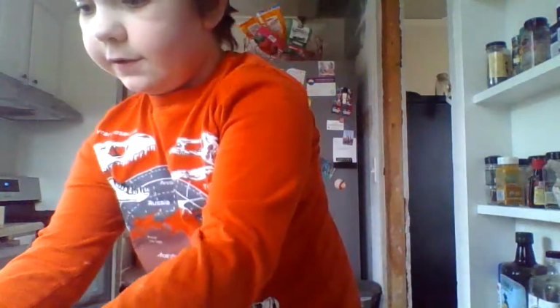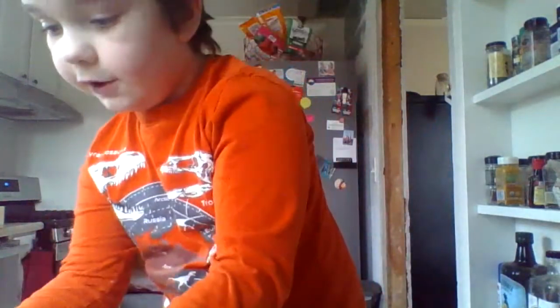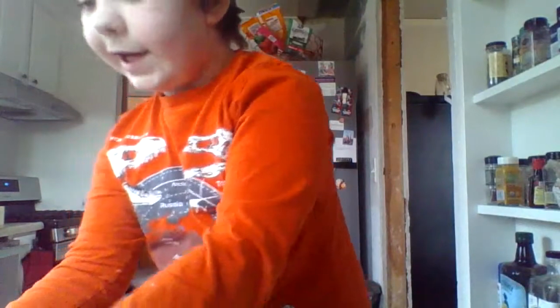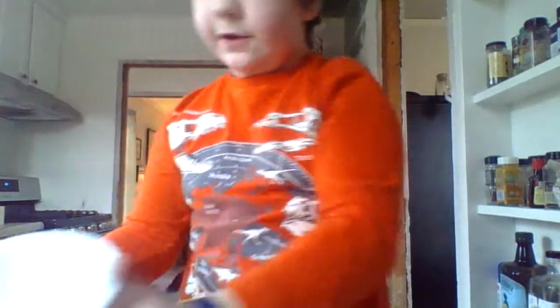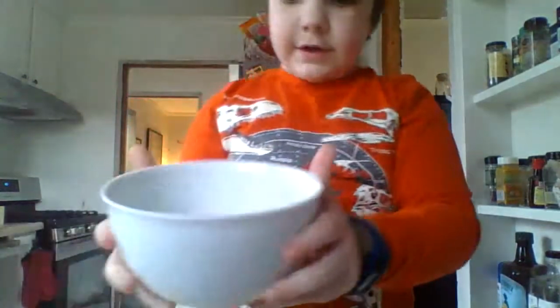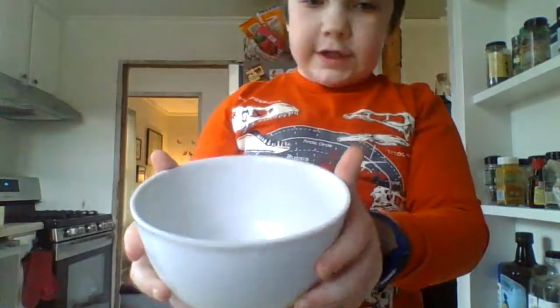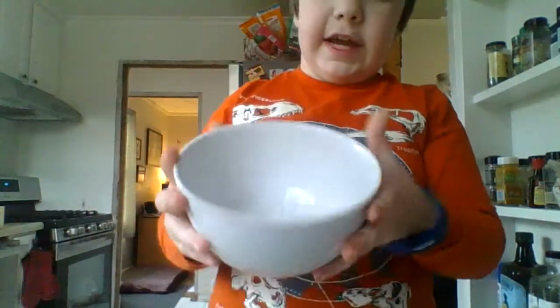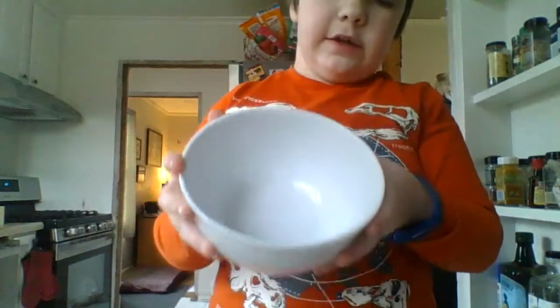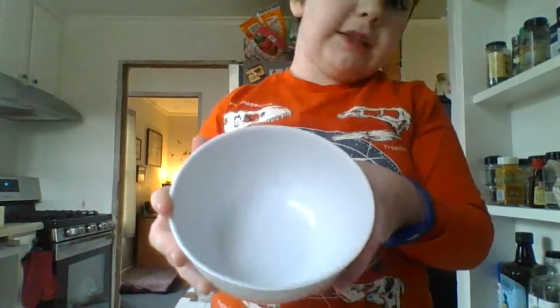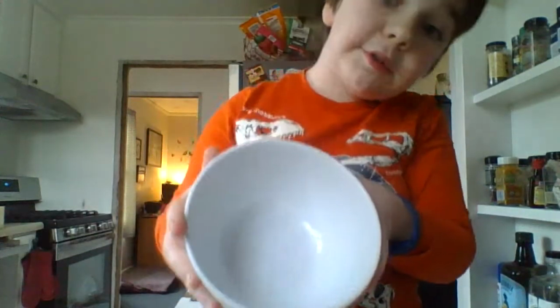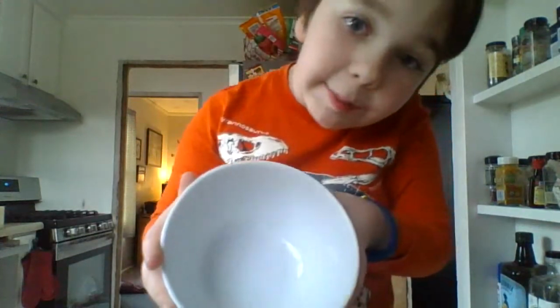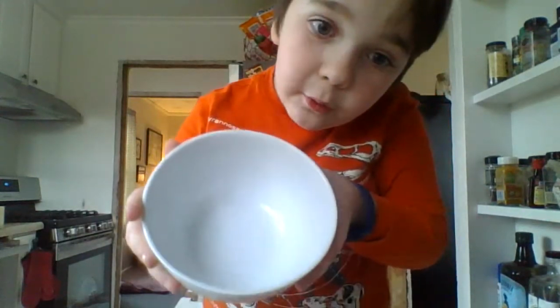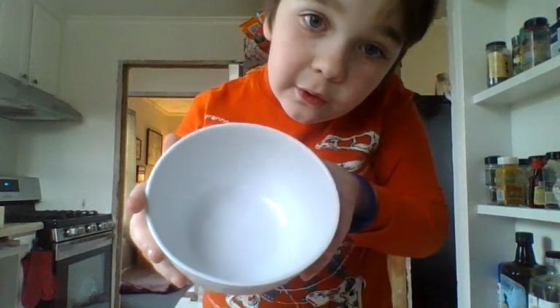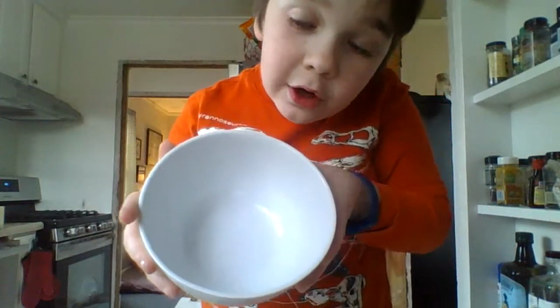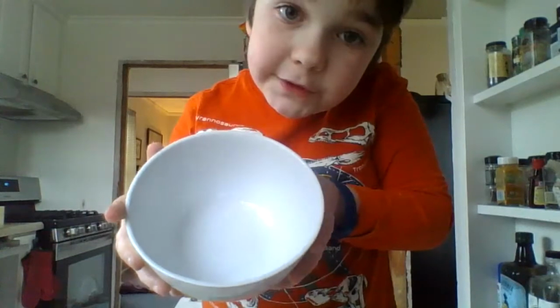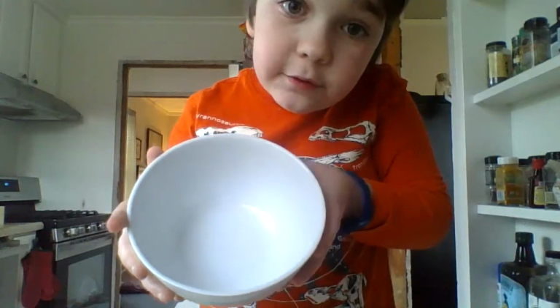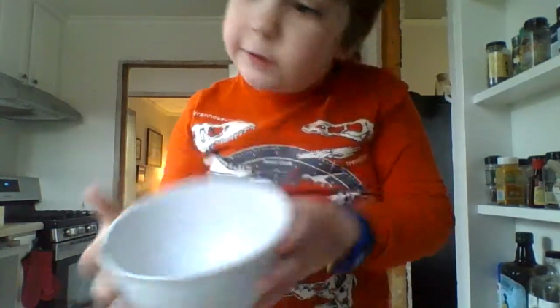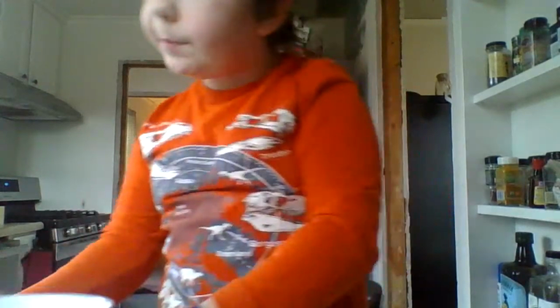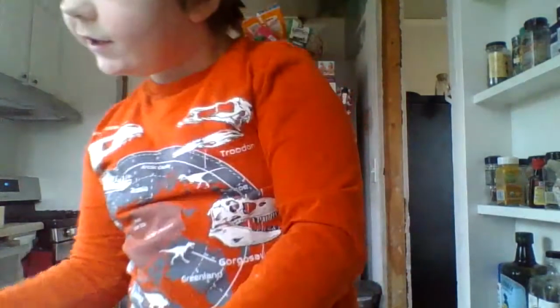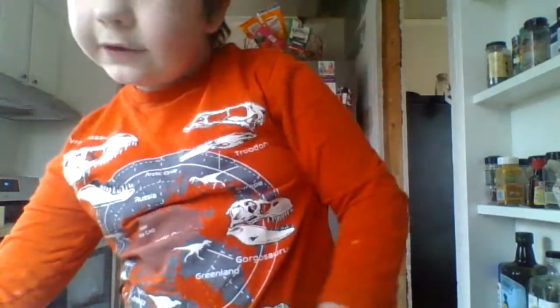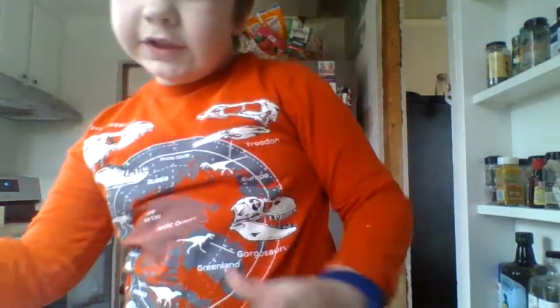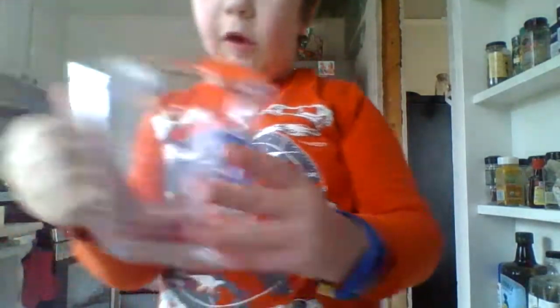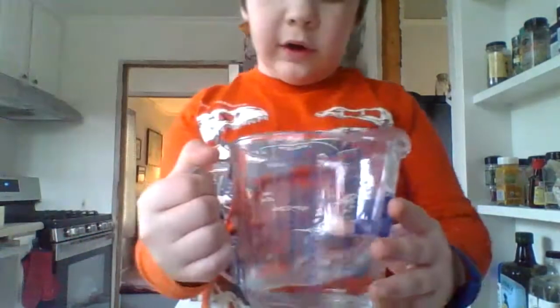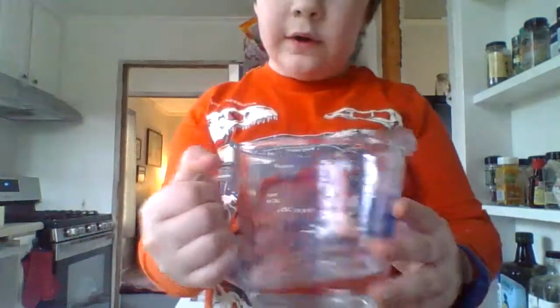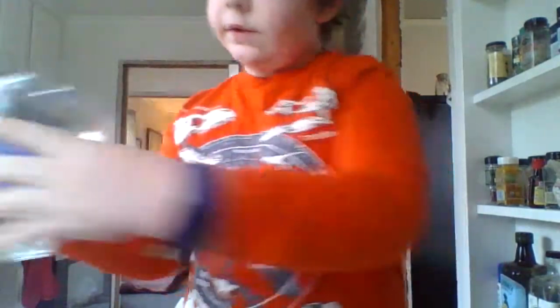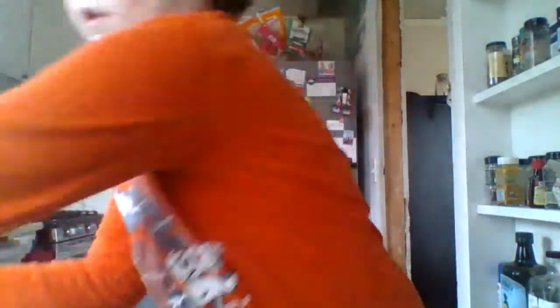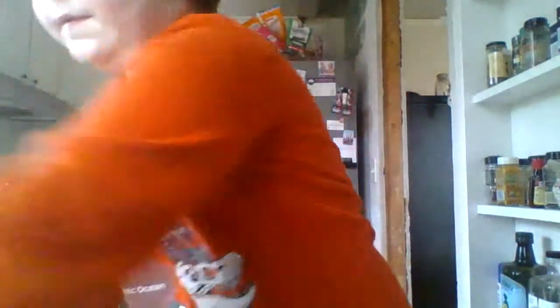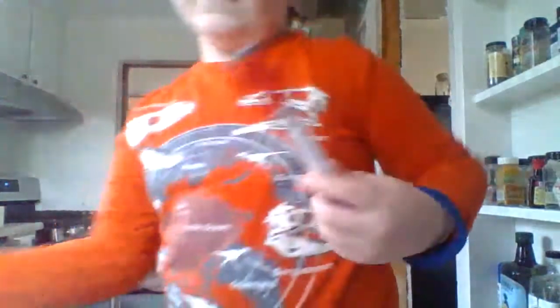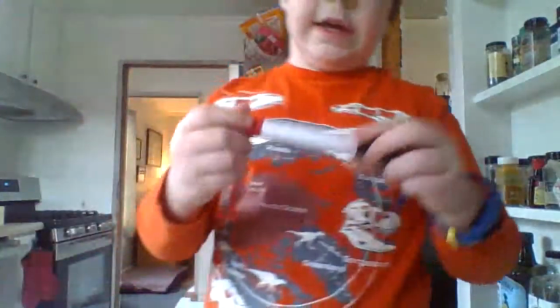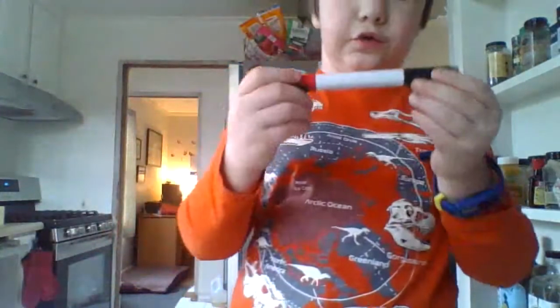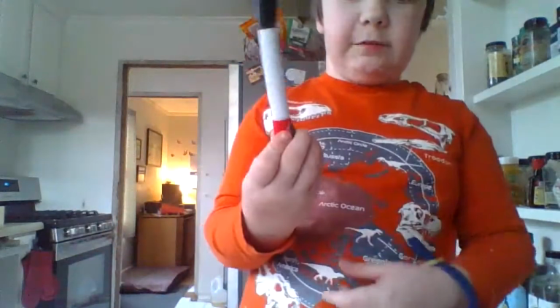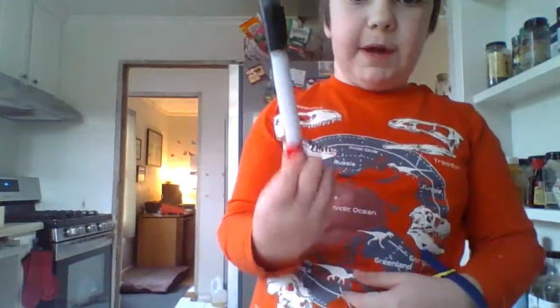All you need is a glass bowl — ceramic or see-through glass works best — some water, and a dry erase pen.